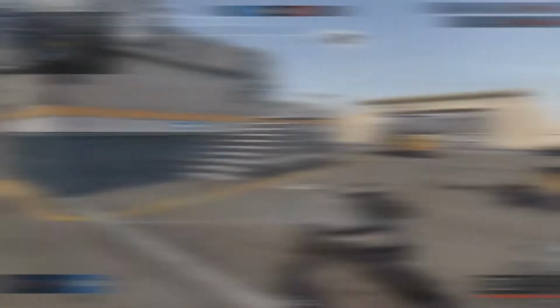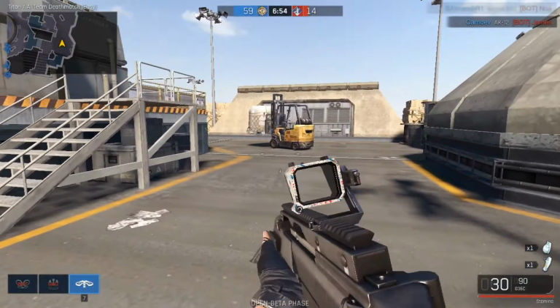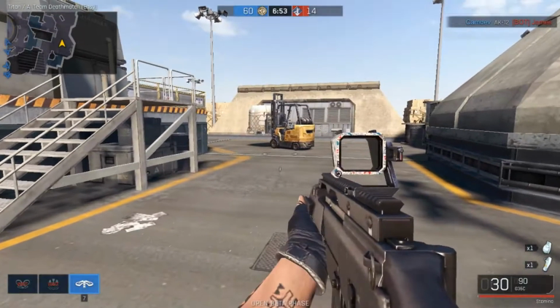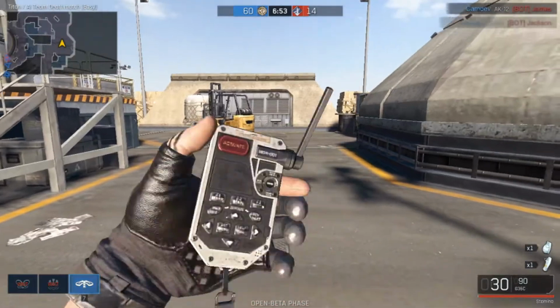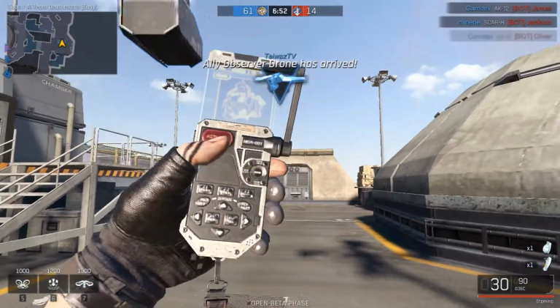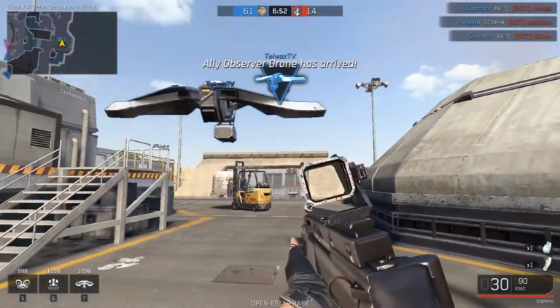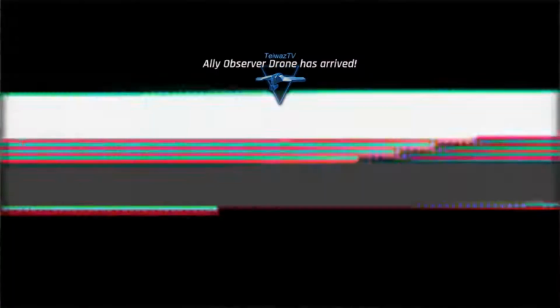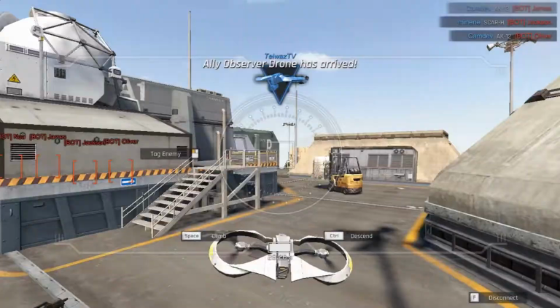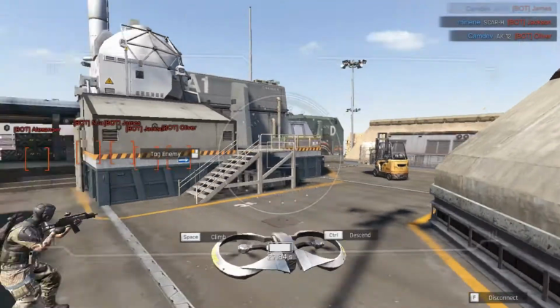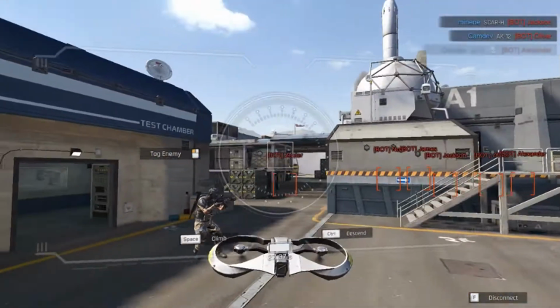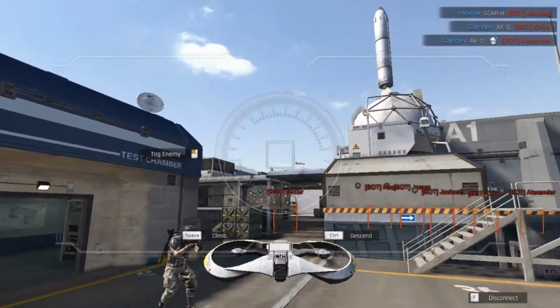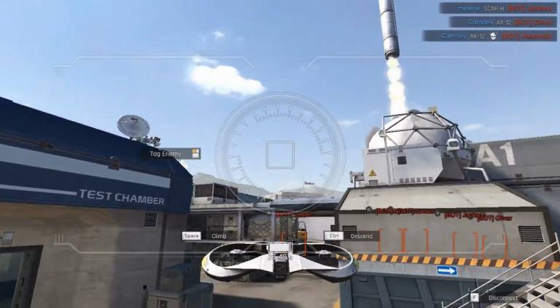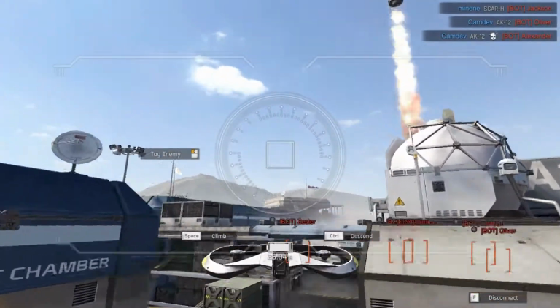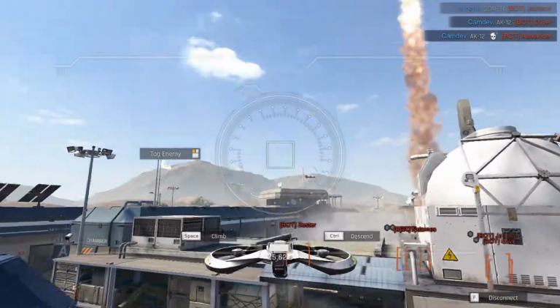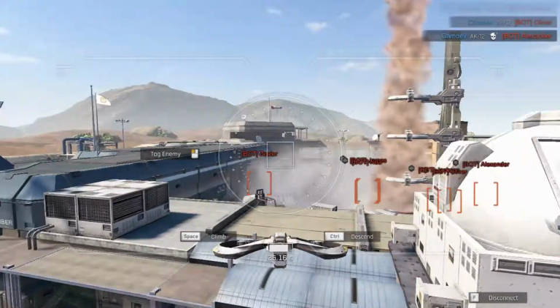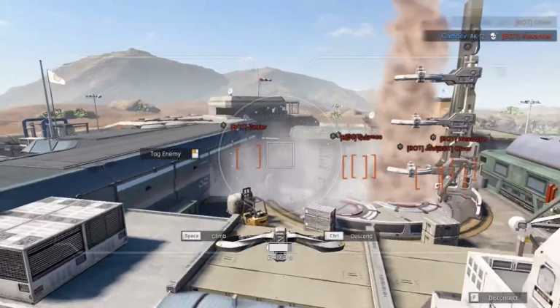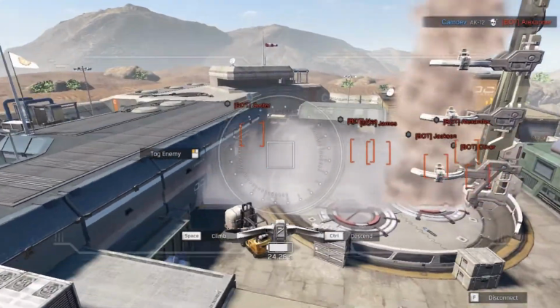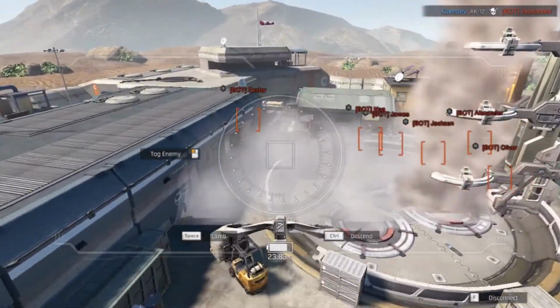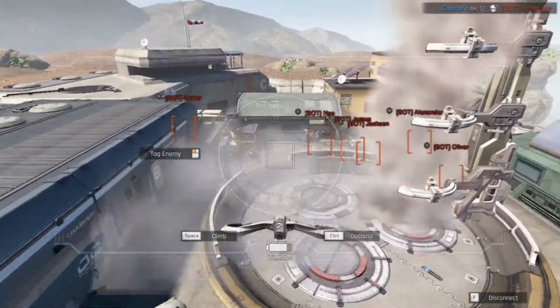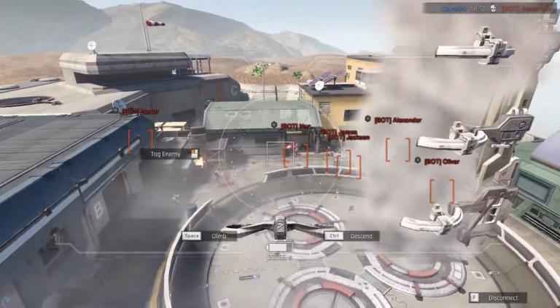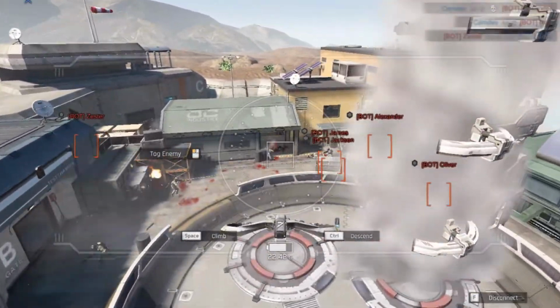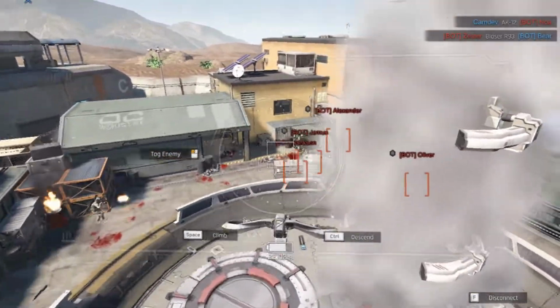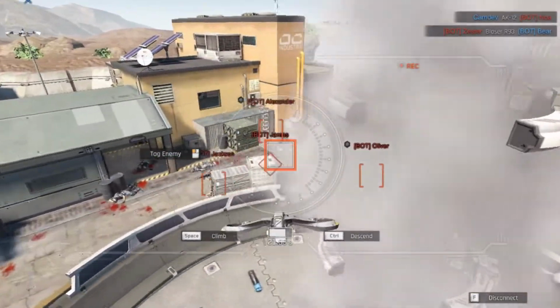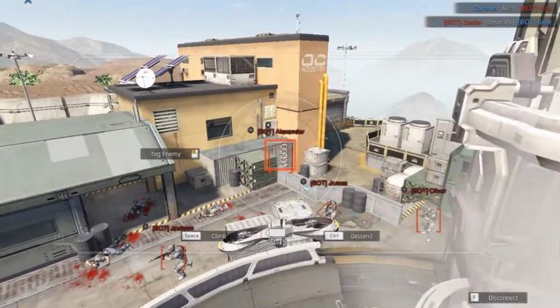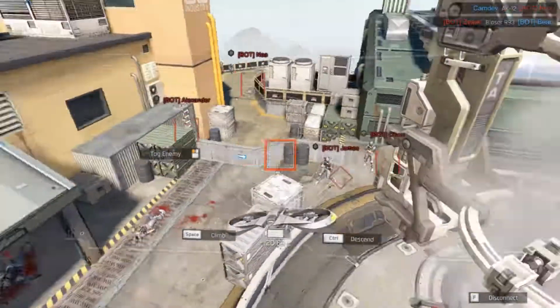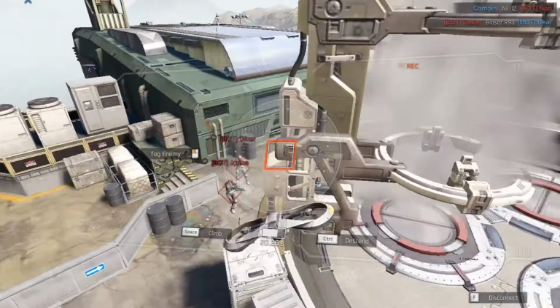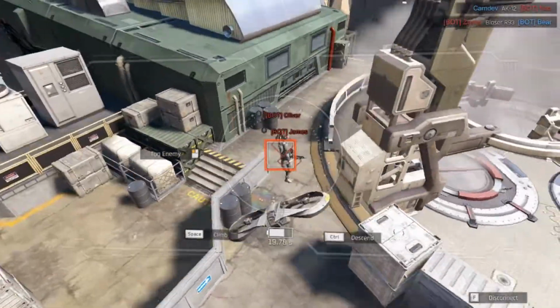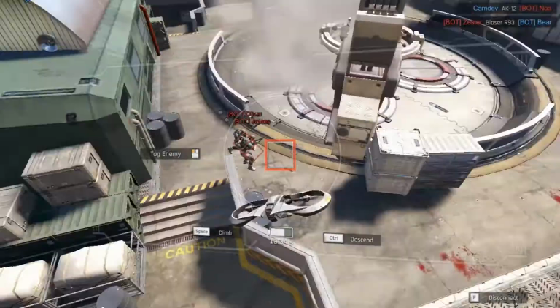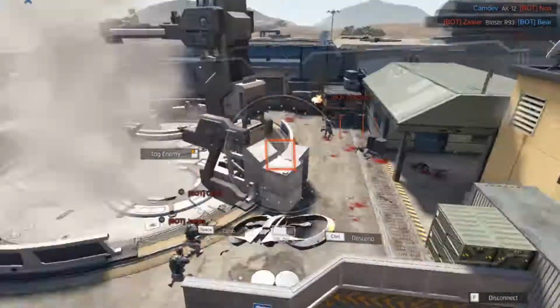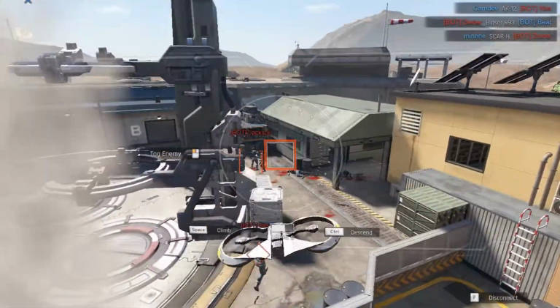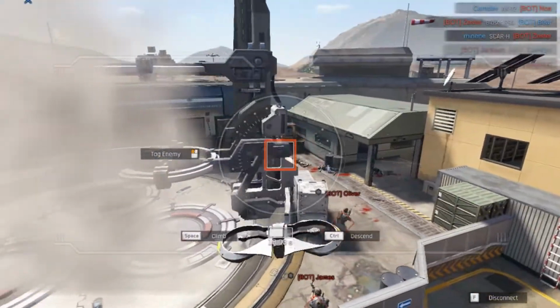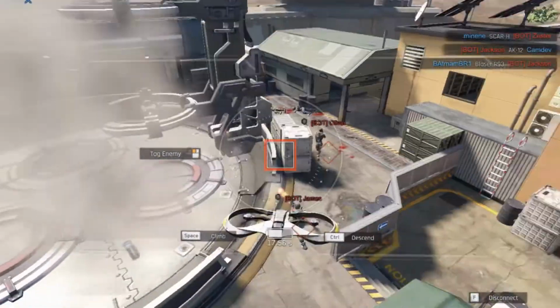Moving on to the Observer Drone — the Observer Drone costs 1300 points, and you control the airborne drone remotely across the area of operation to mark the enemy with an indicator visible to your teammates.